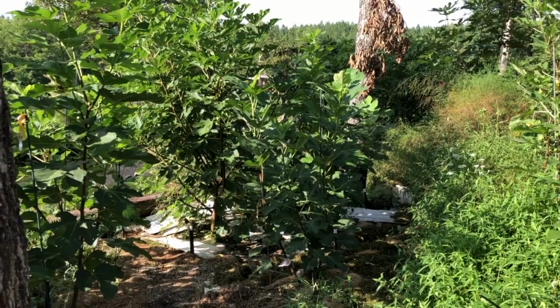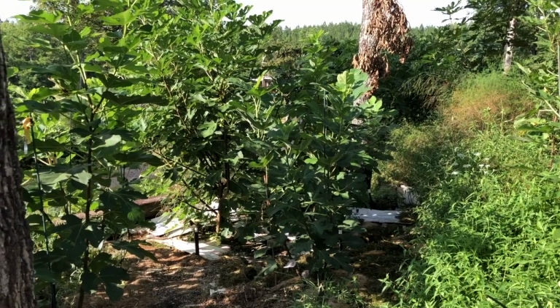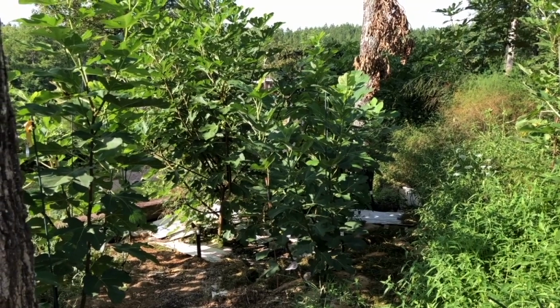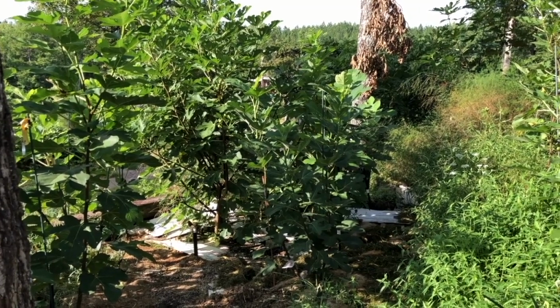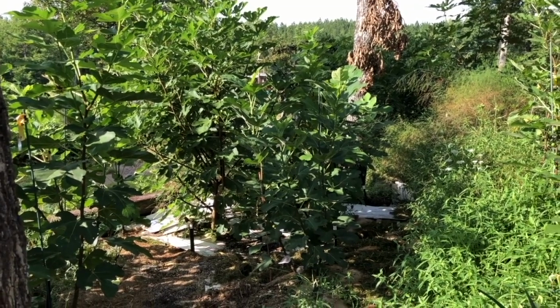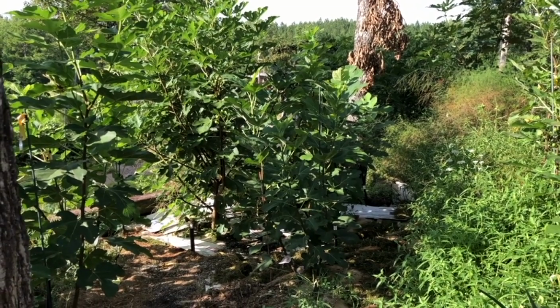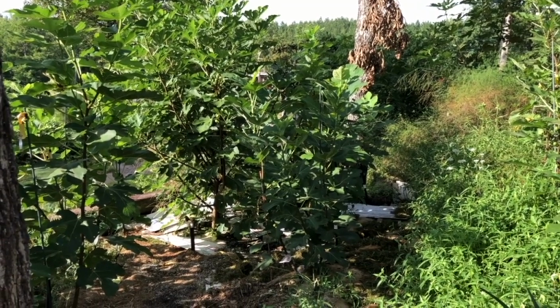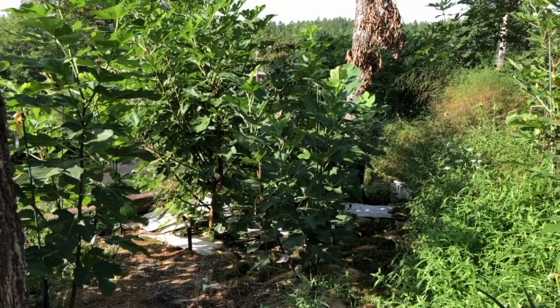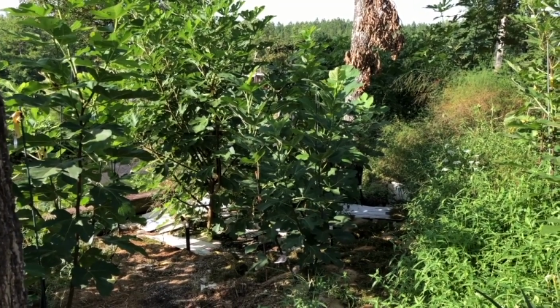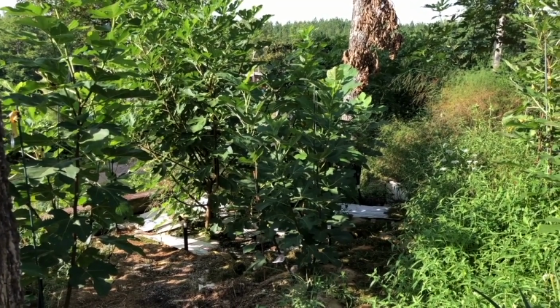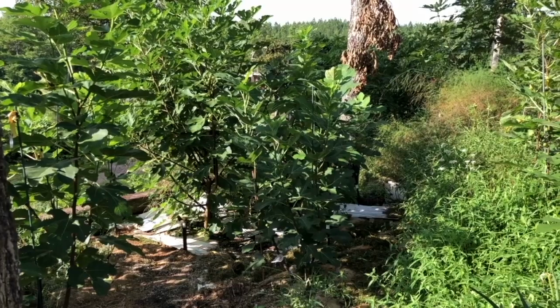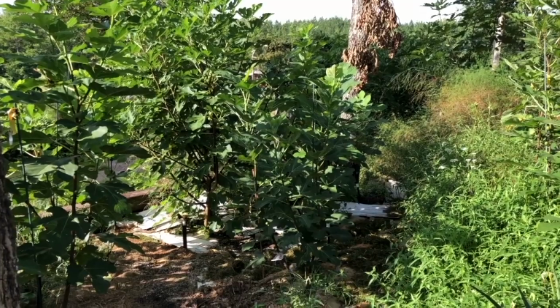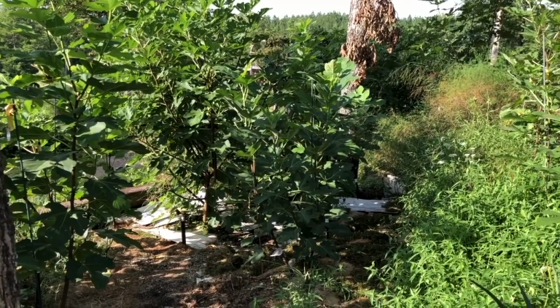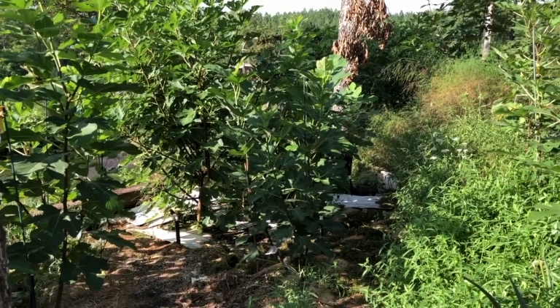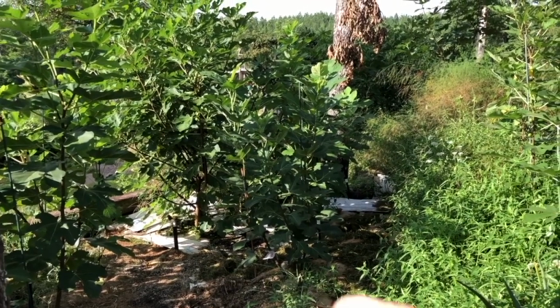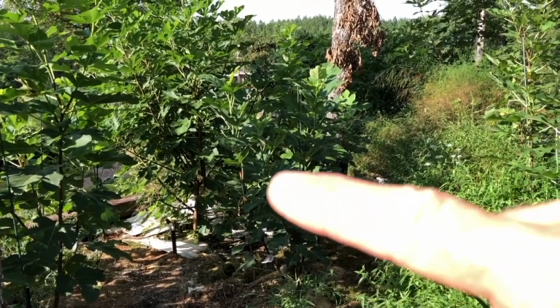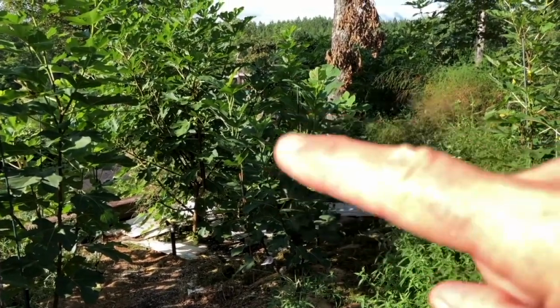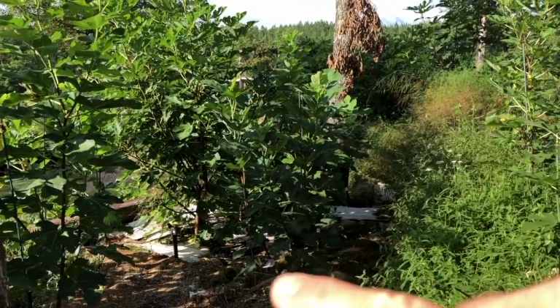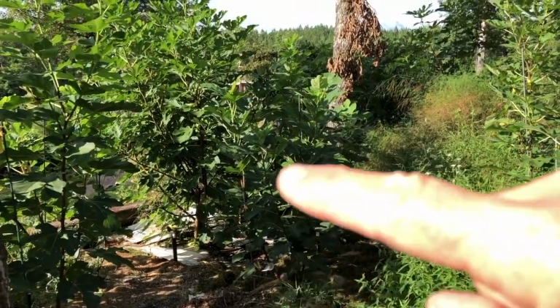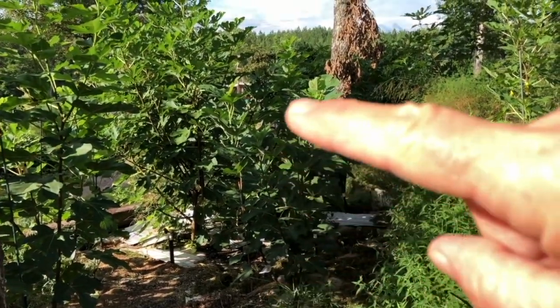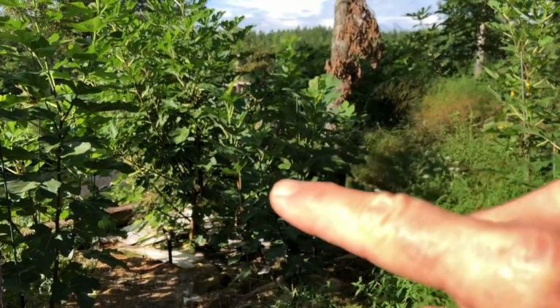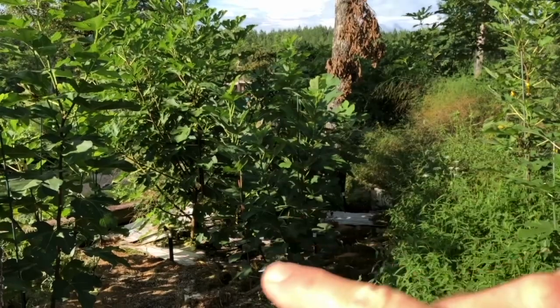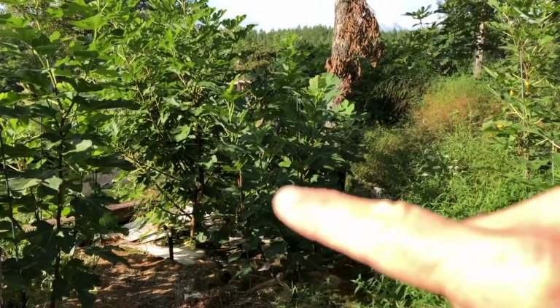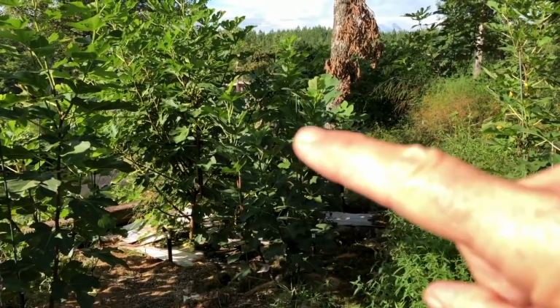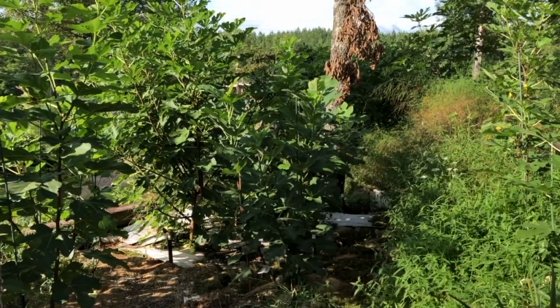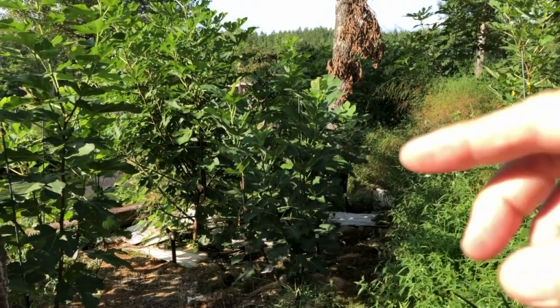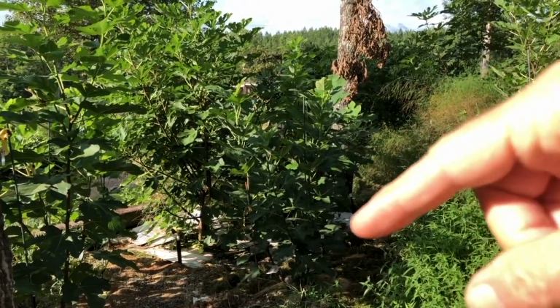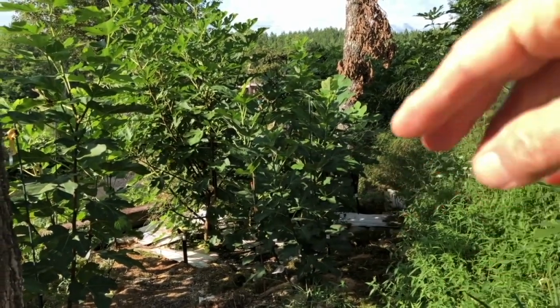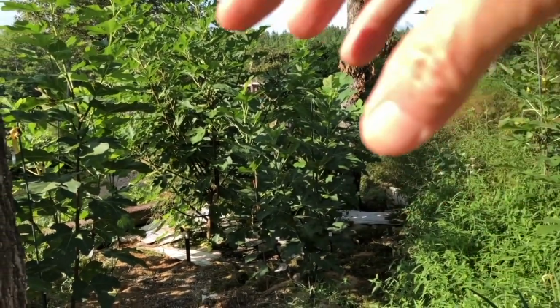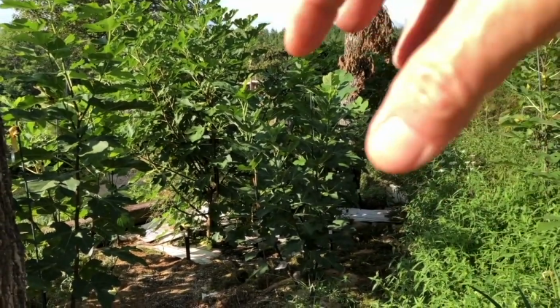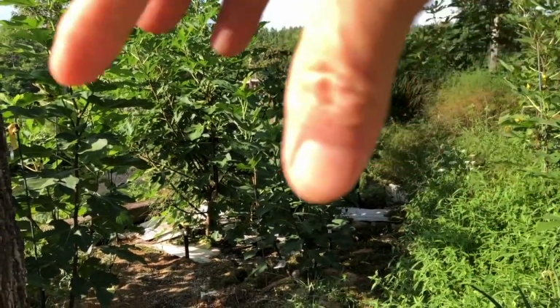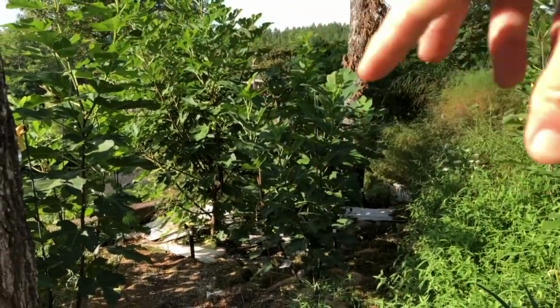Greetings fellow fig lovers, Lance here and Mary over here. What we're looking at right here is the Sissio Nero mother tree.